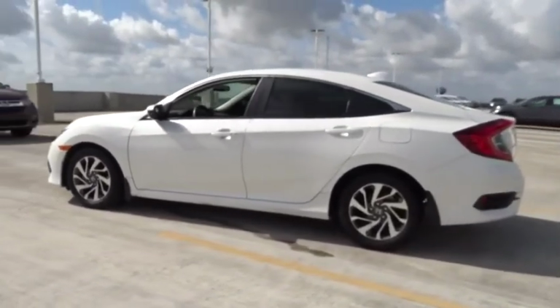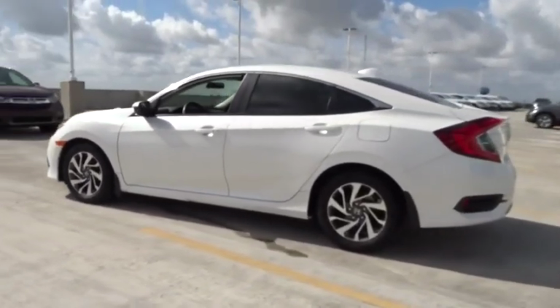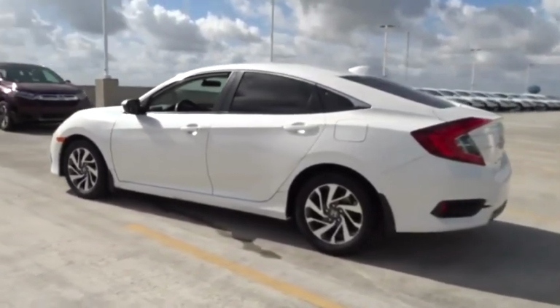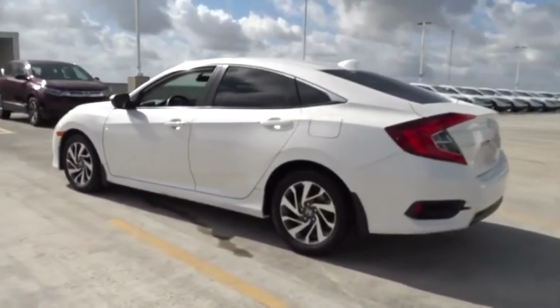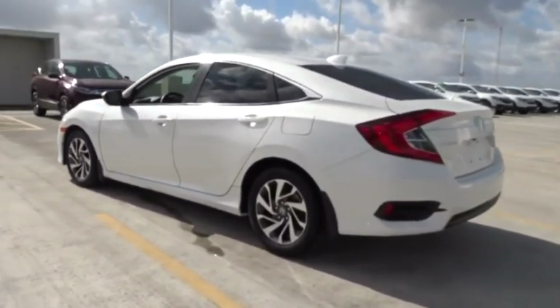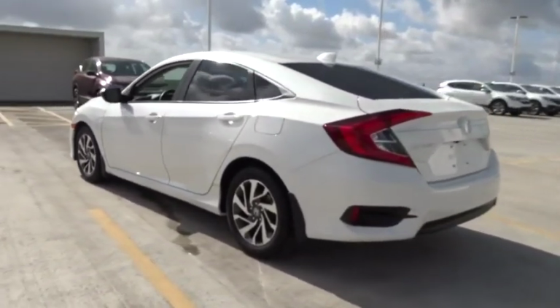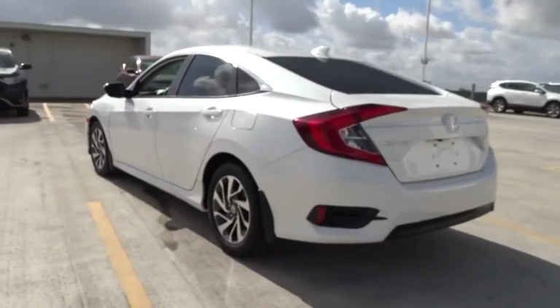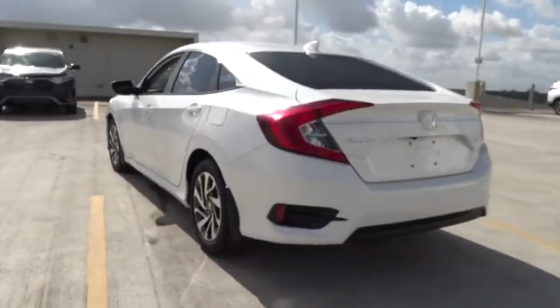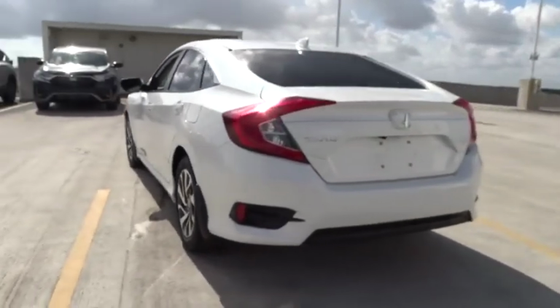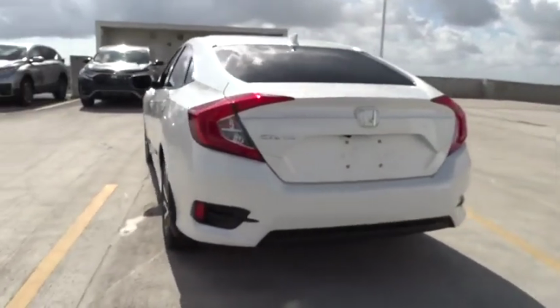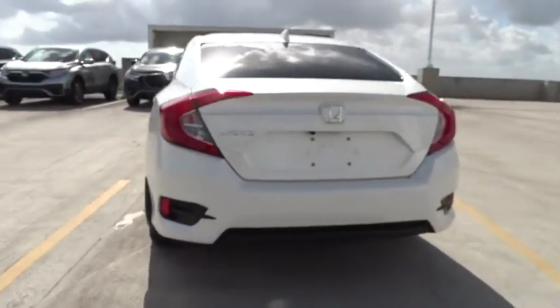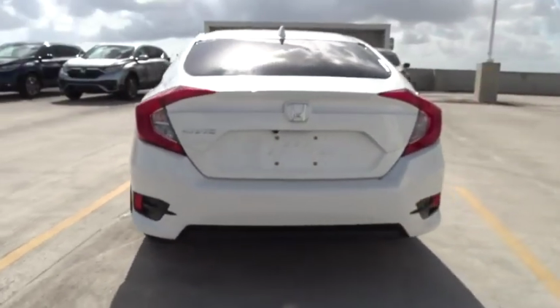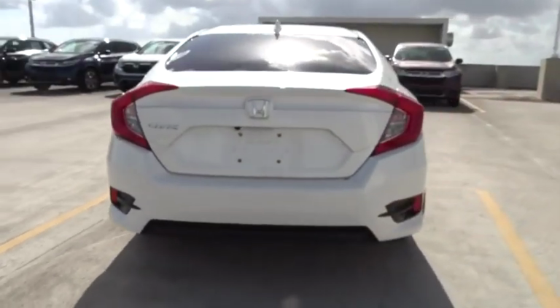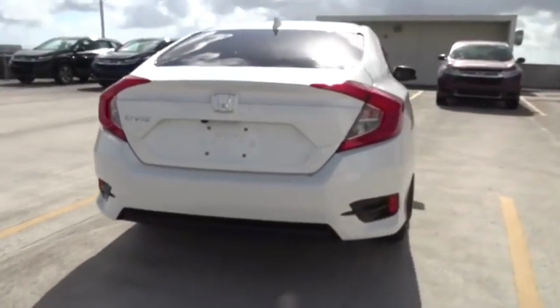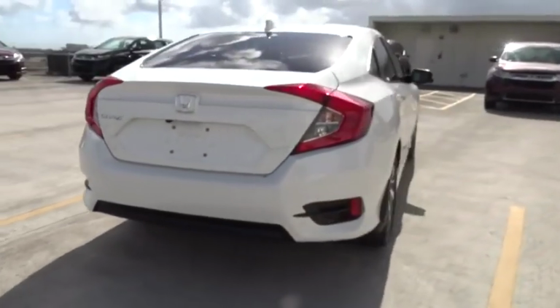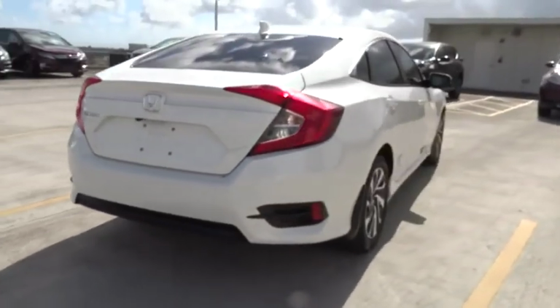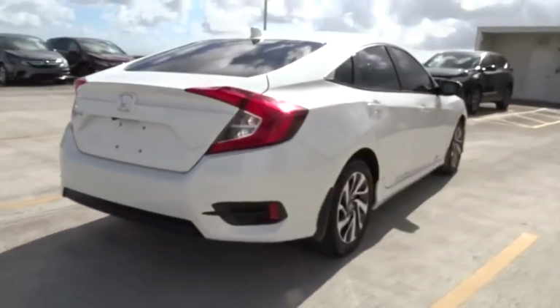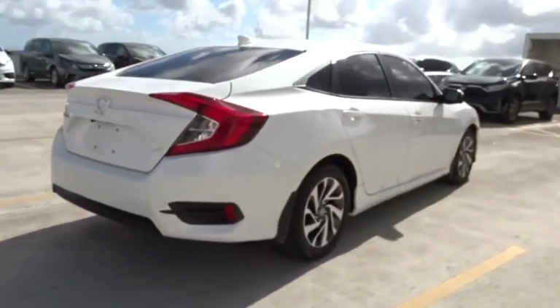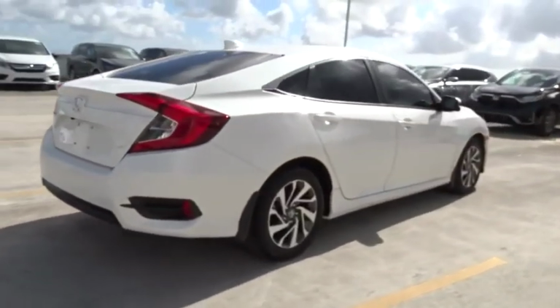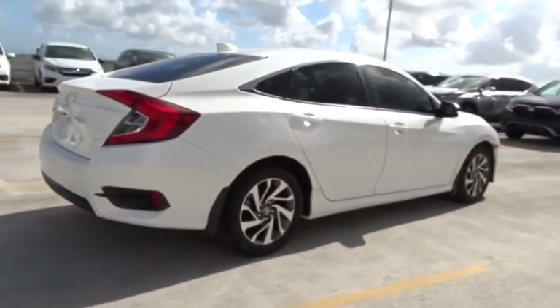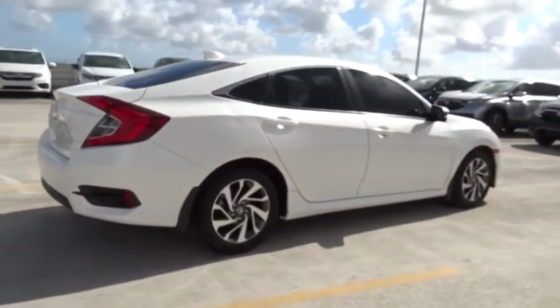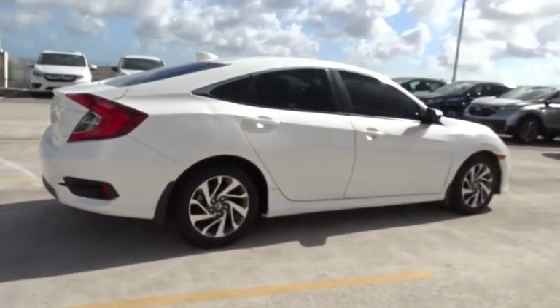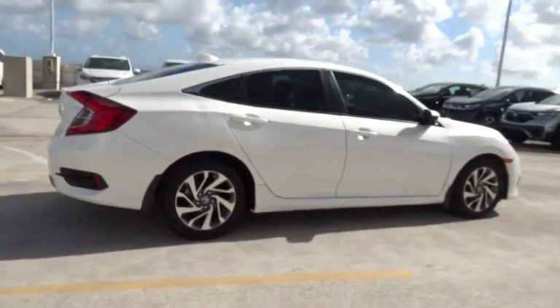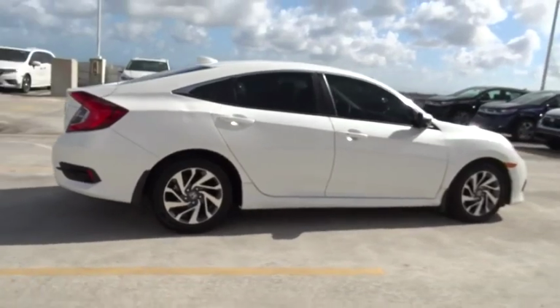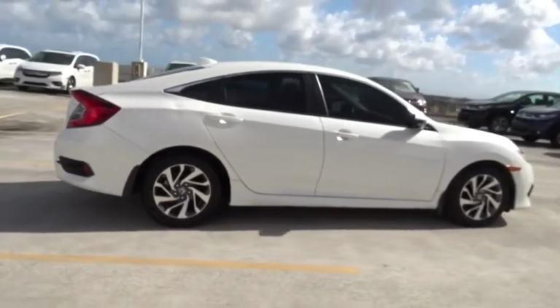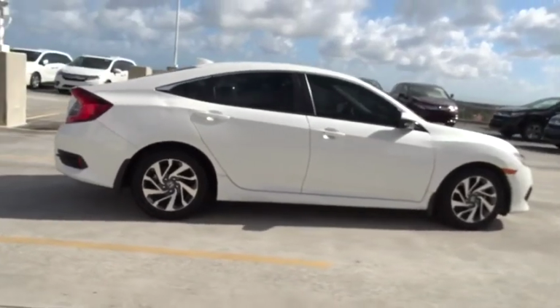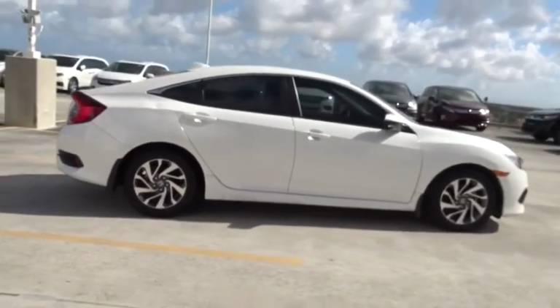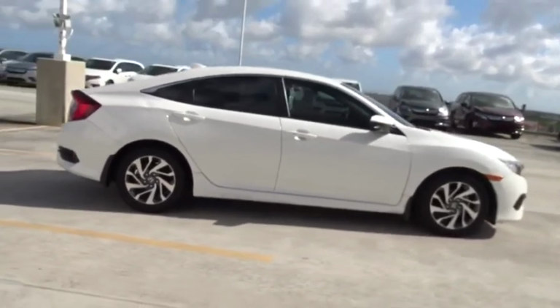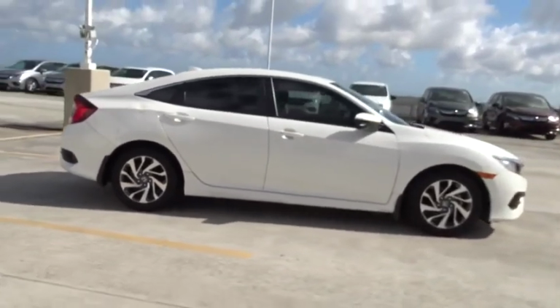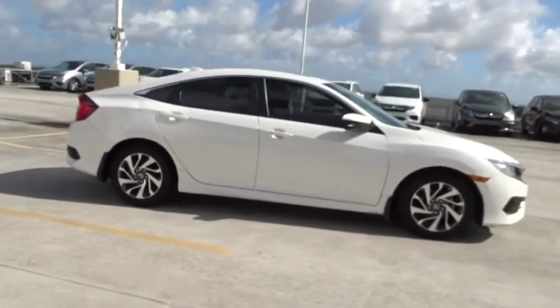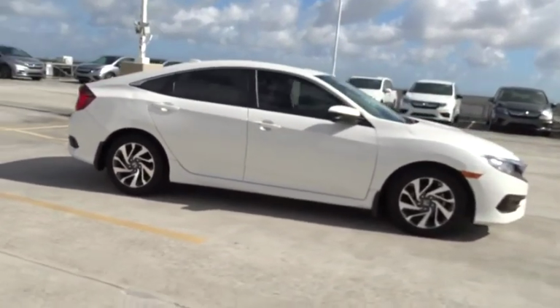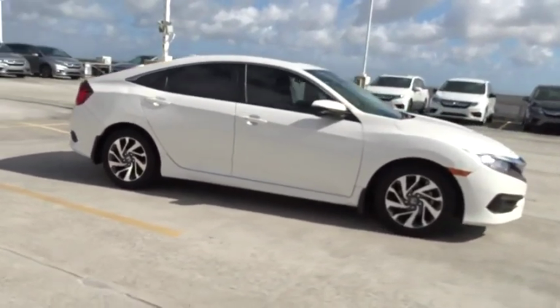This vehicle has less than 30,000 miles. Here are some of this vehicle's great options: backup camera, low tire pressure warning. Your new ride is just a phone call away.